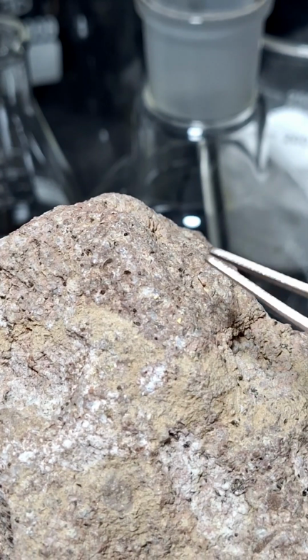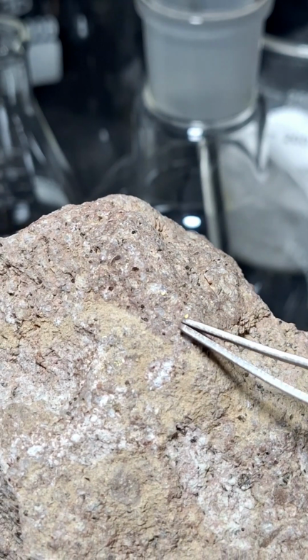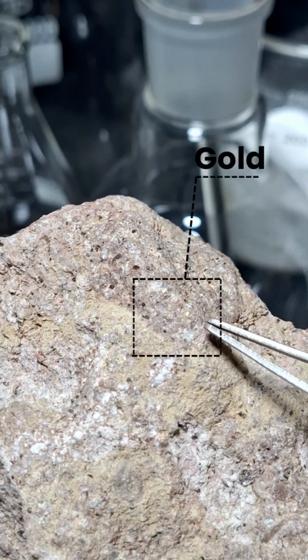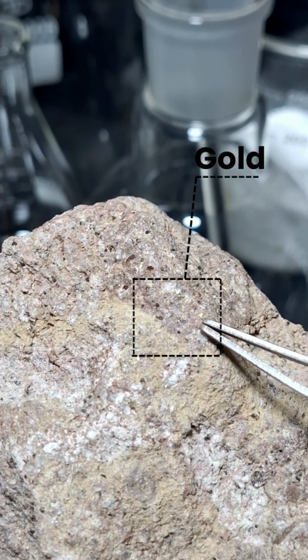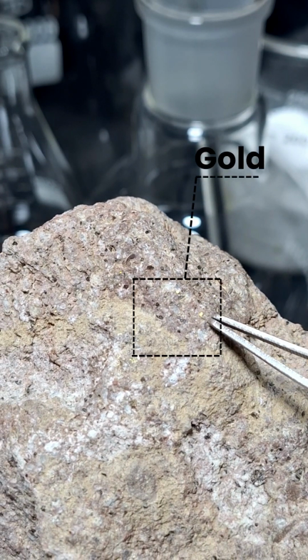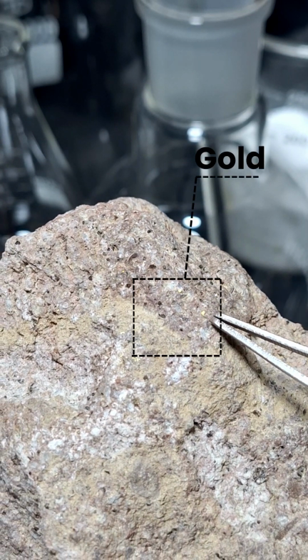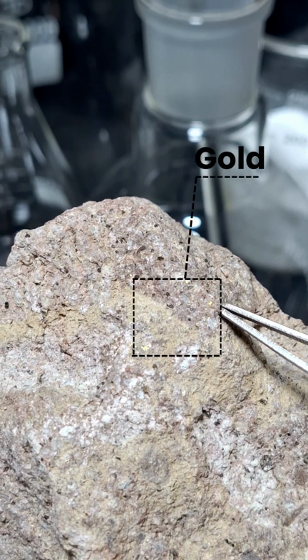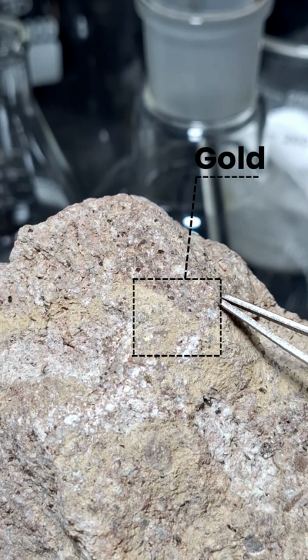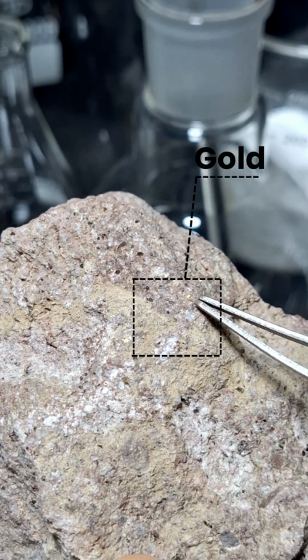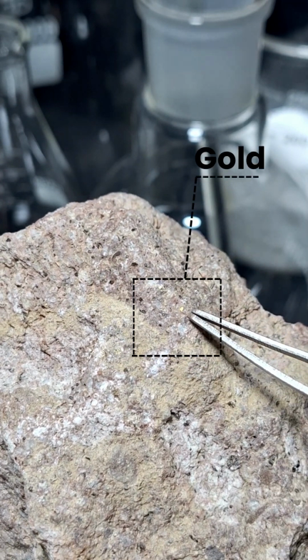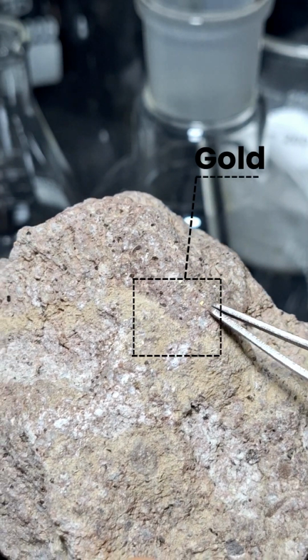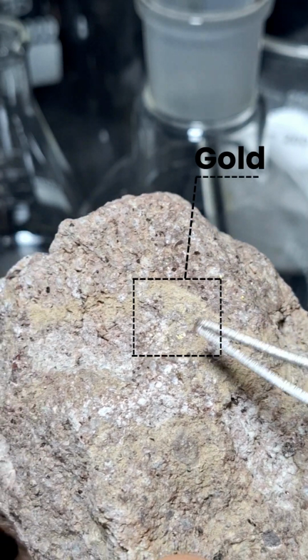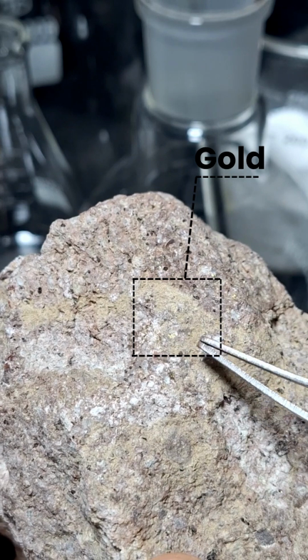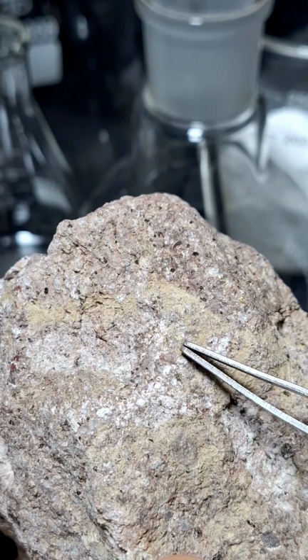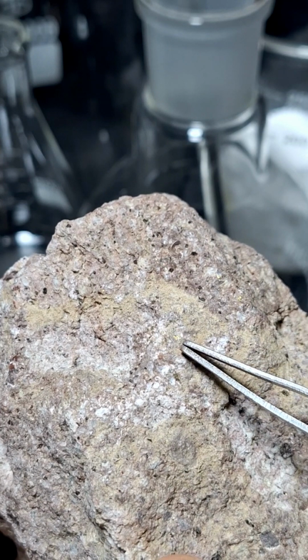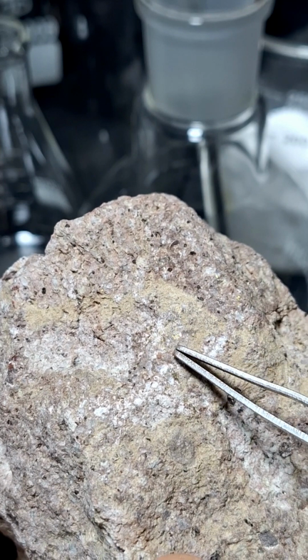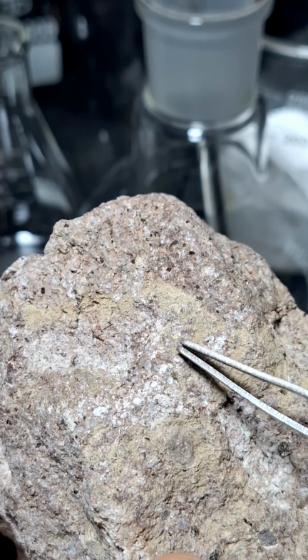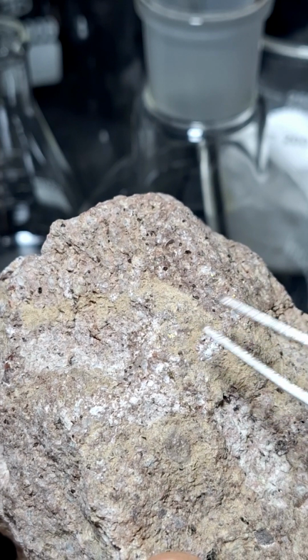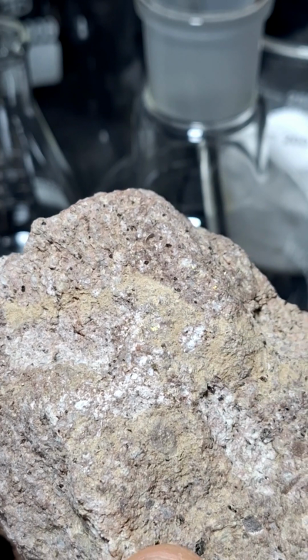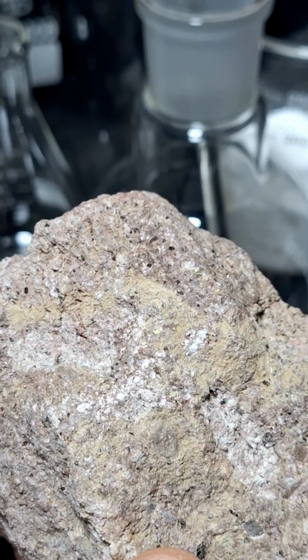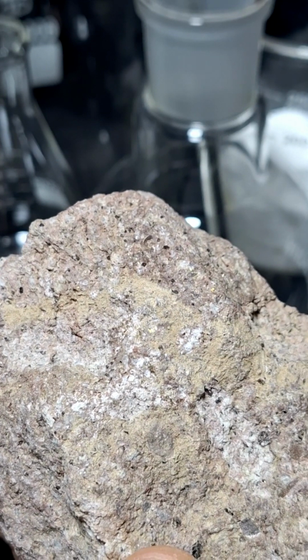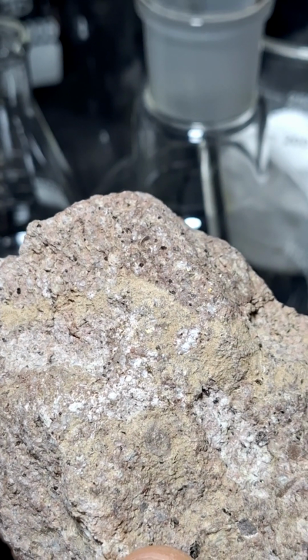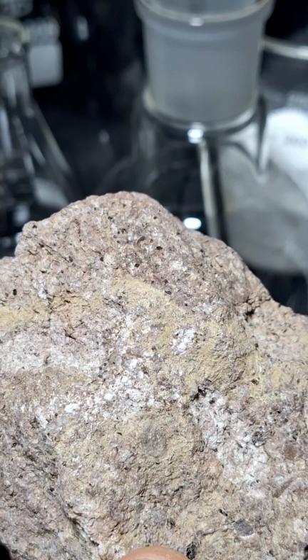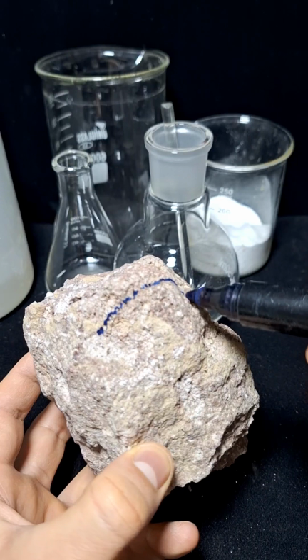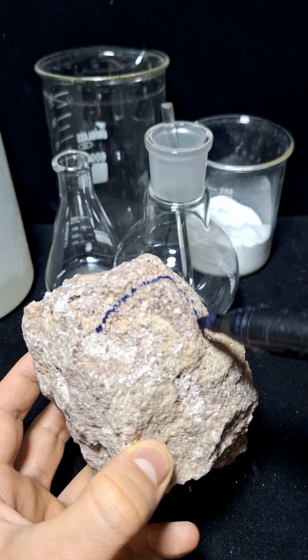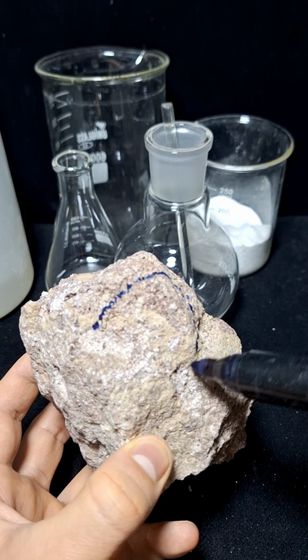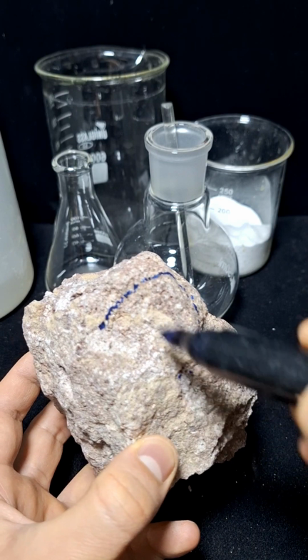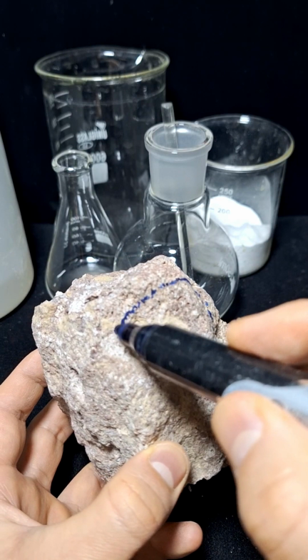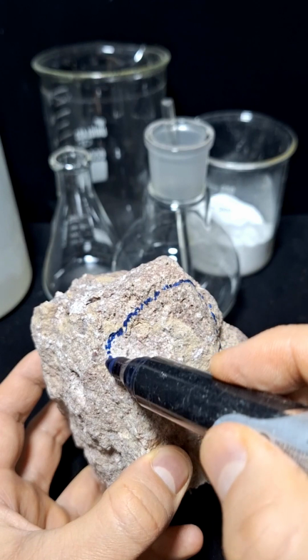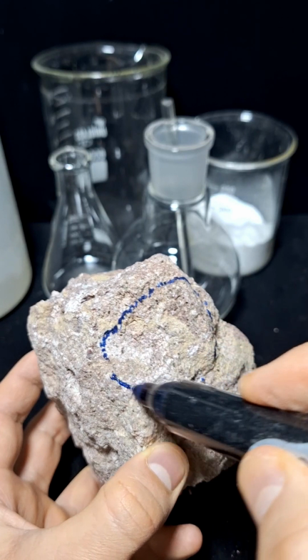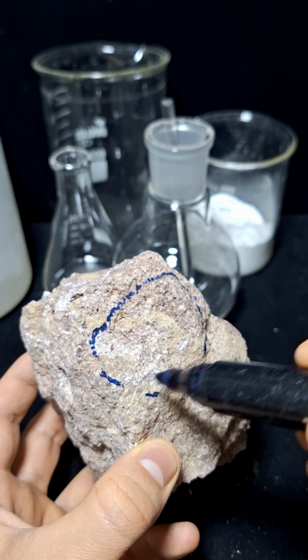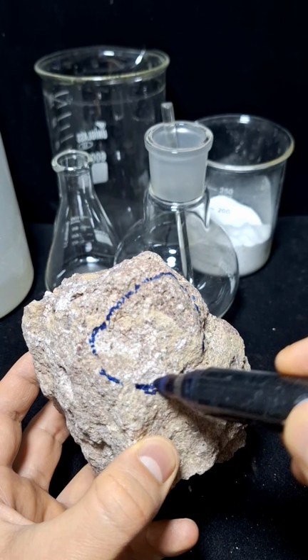Gold particles can be seen in the broken section with the naked eye. If they are not visible in the image, that's okay because I'll mark this area and show it to you under a magnifying glass.